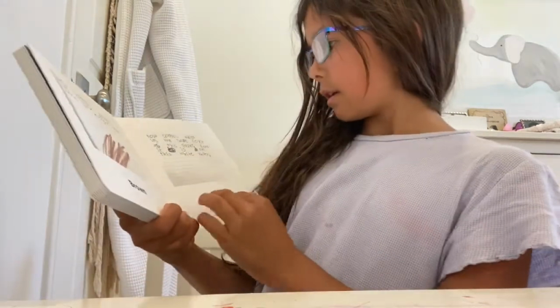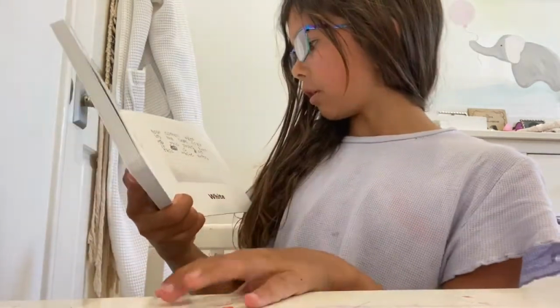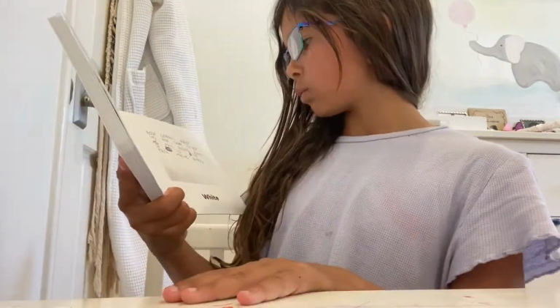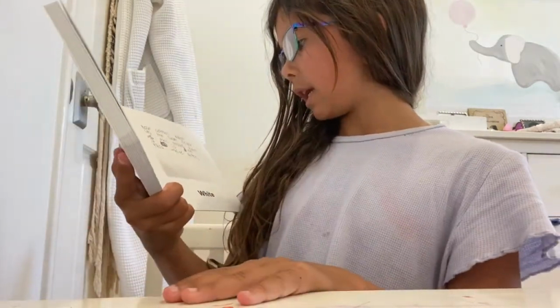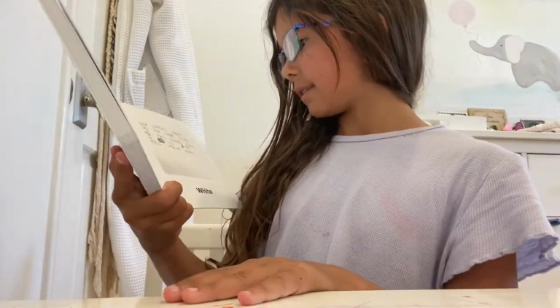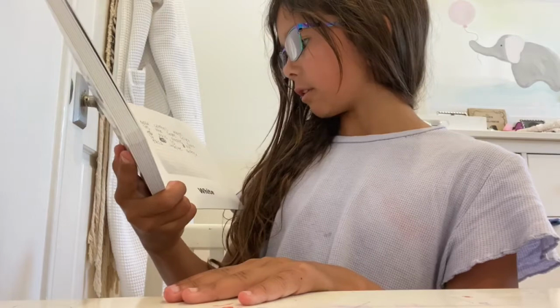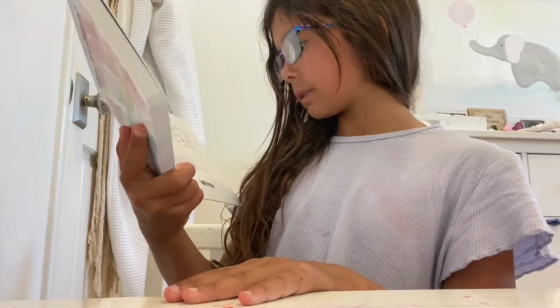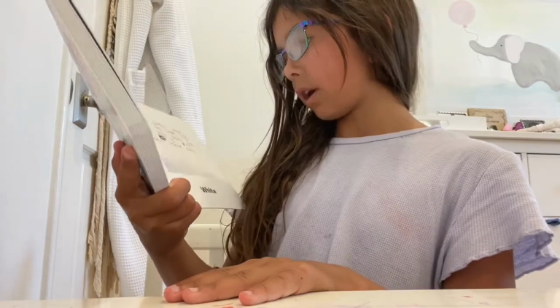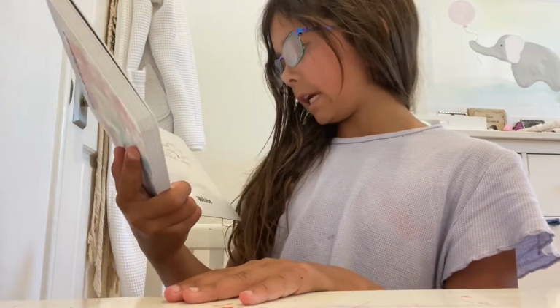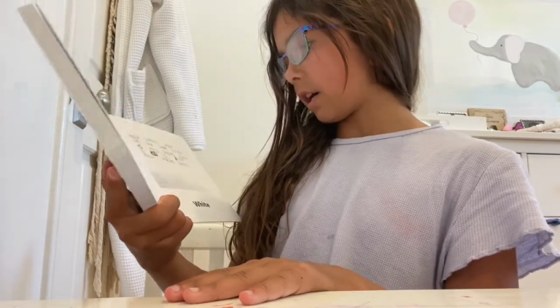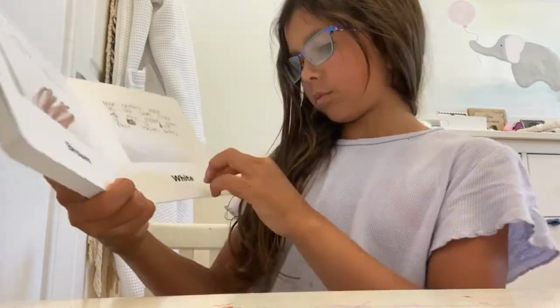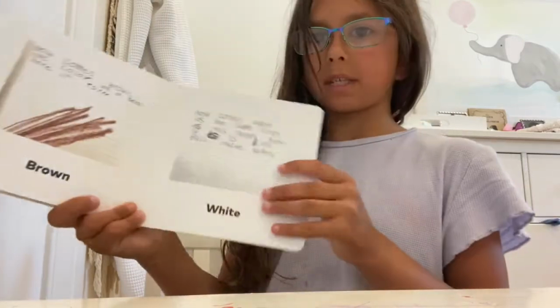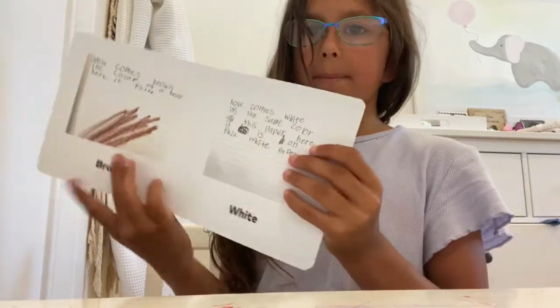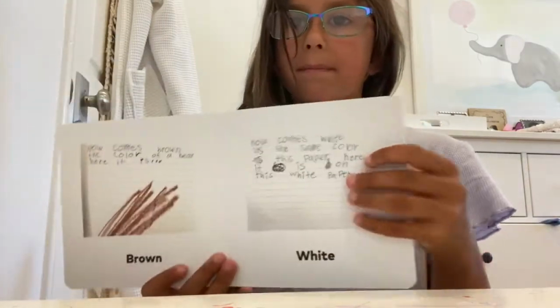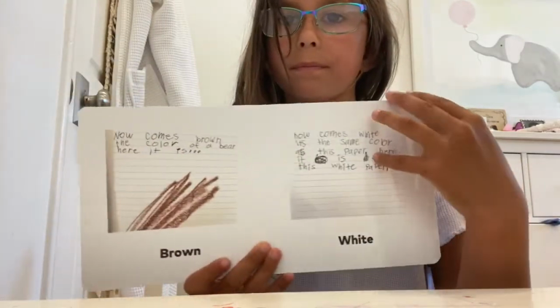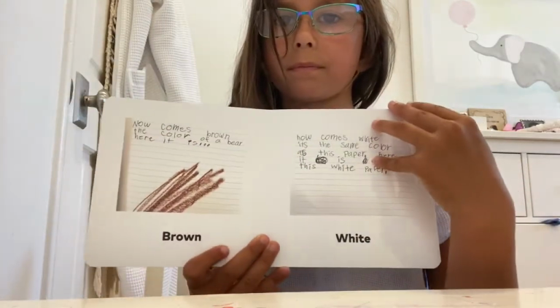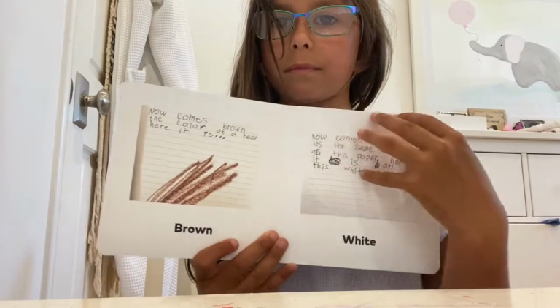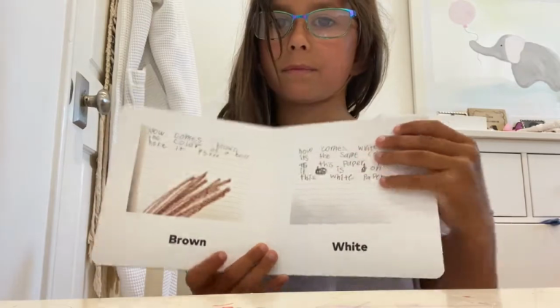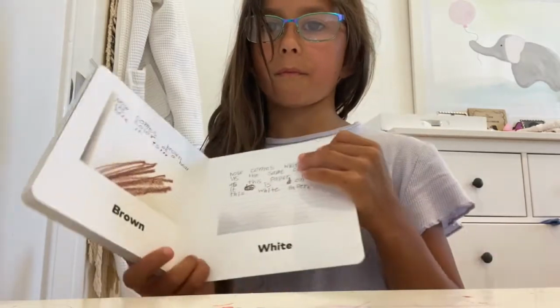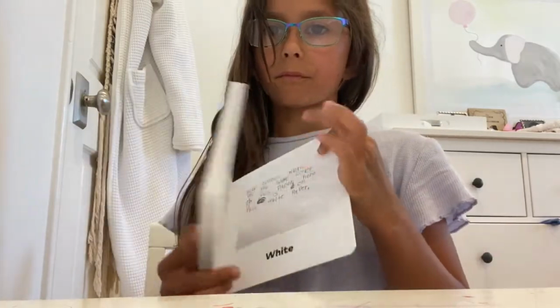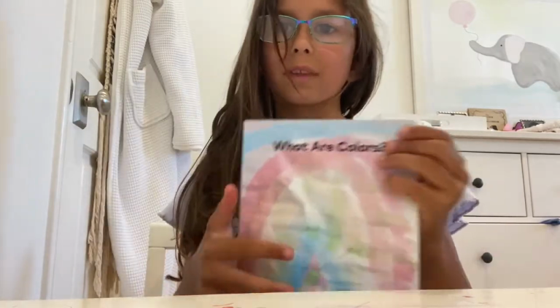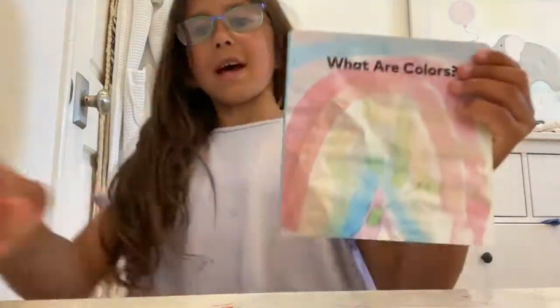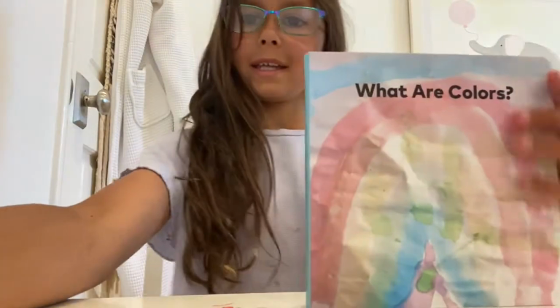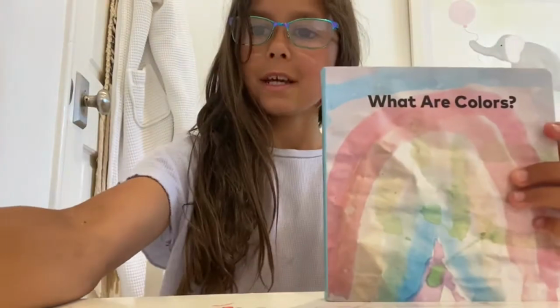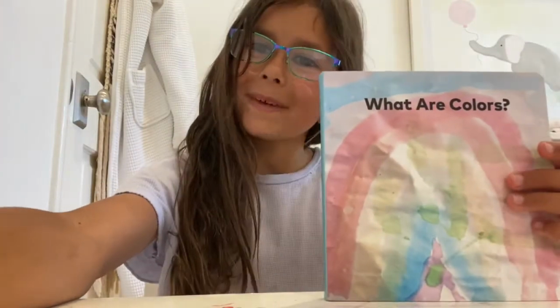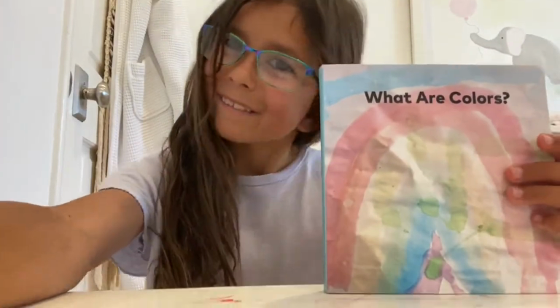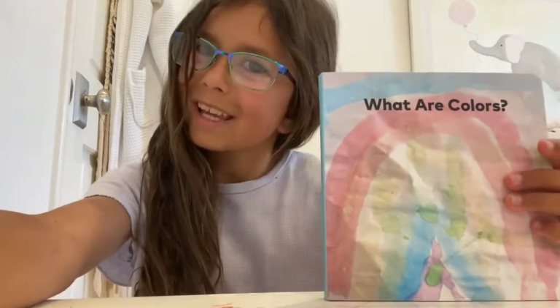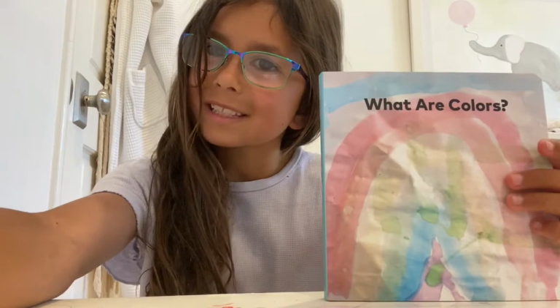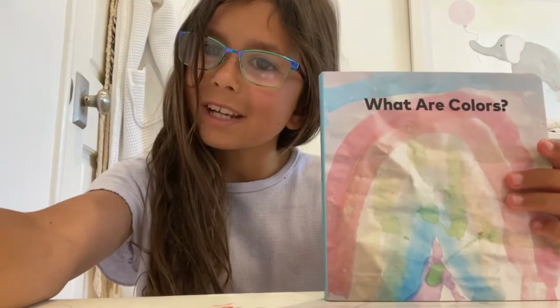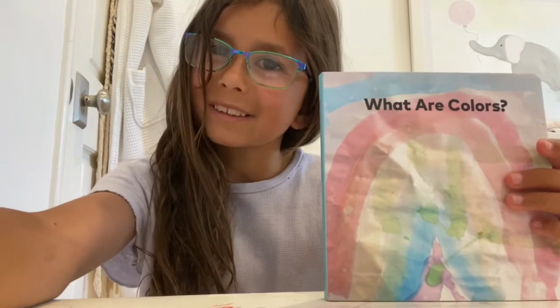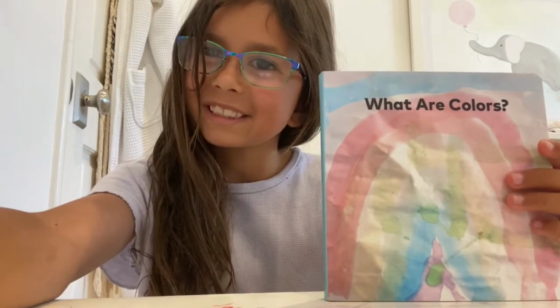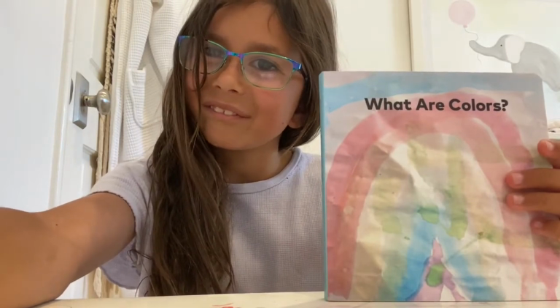Now comes white. It is the same color as this paper. Here it is on this white piece of paper. That ends. Grandpa, I hope you like that story. And I will see you soon. Bye.